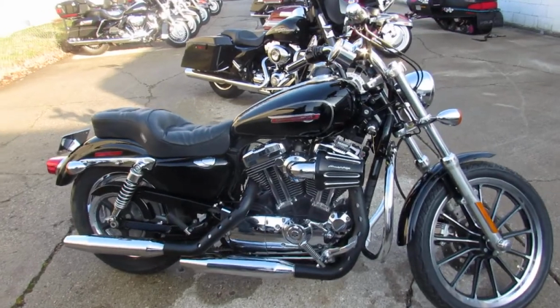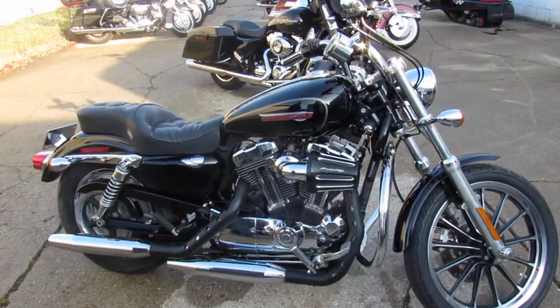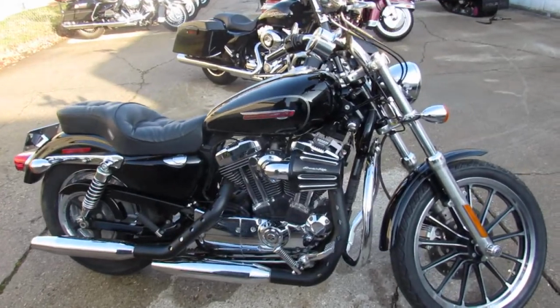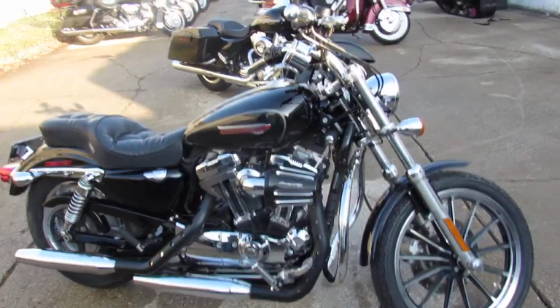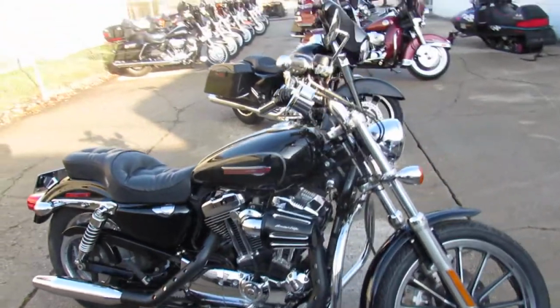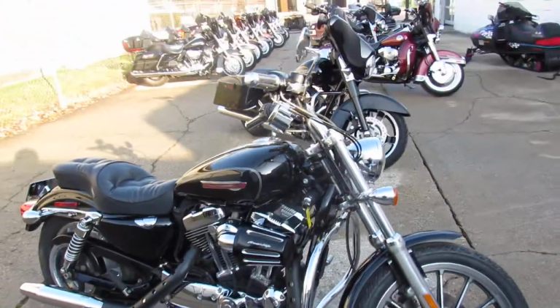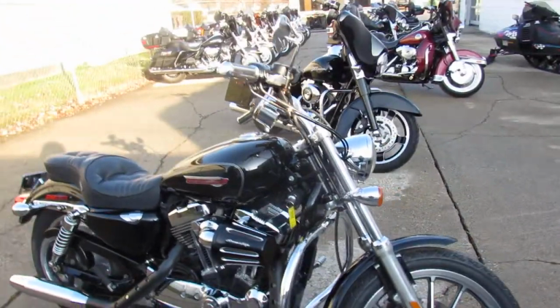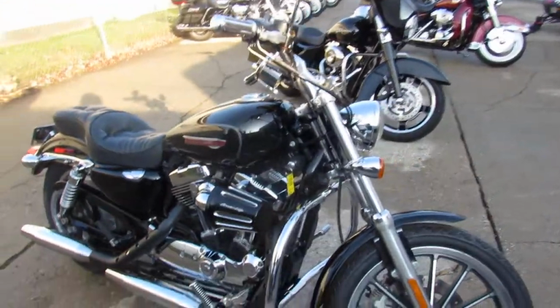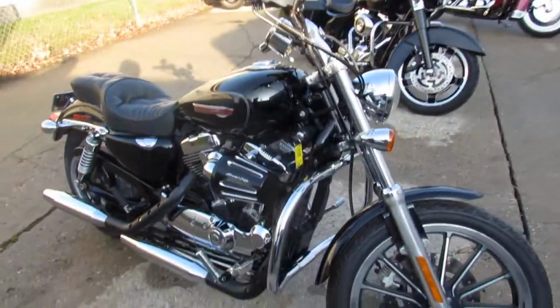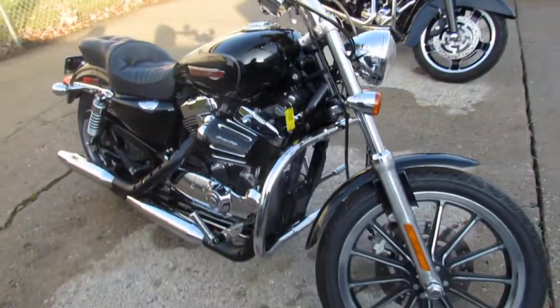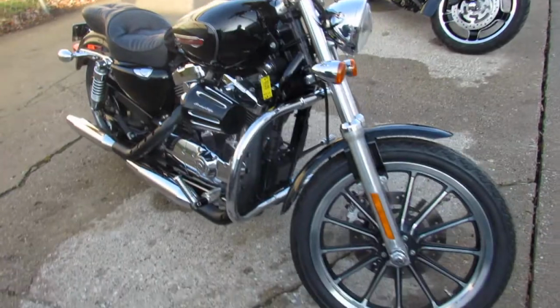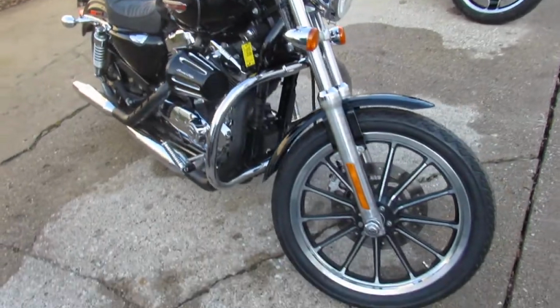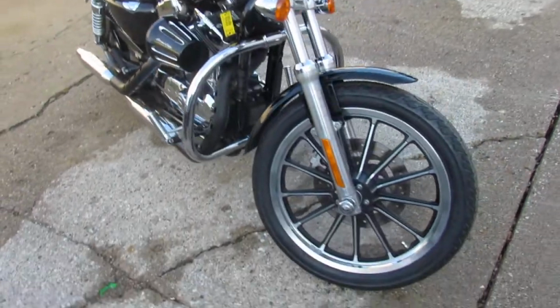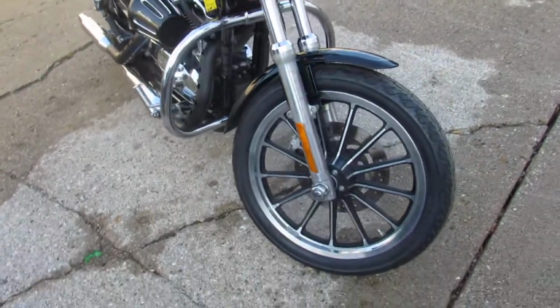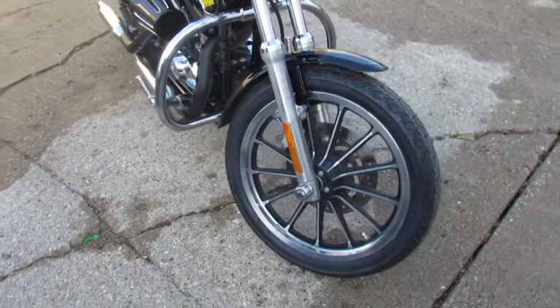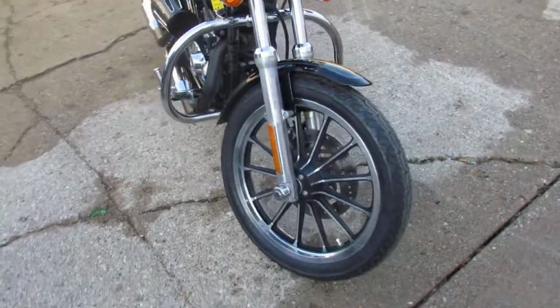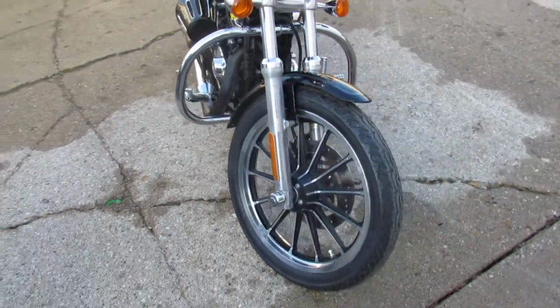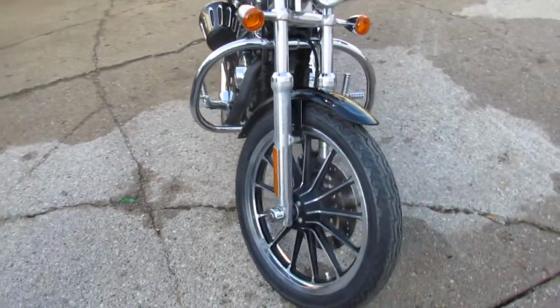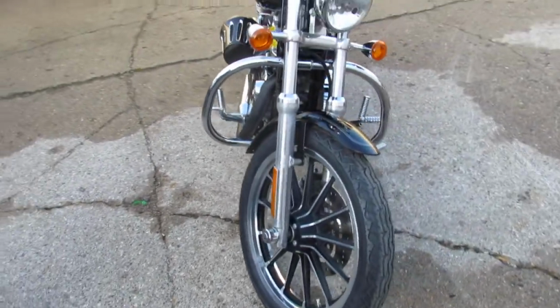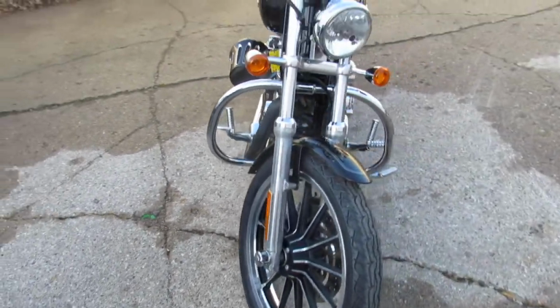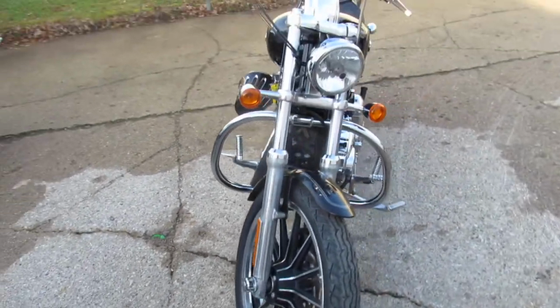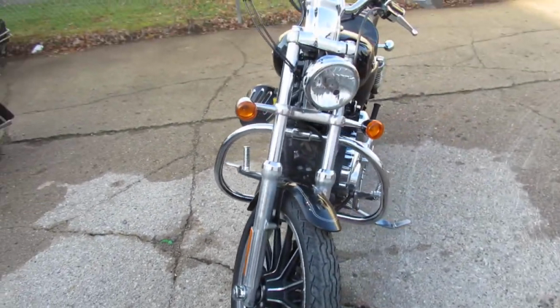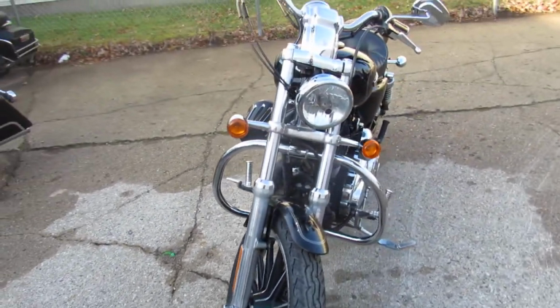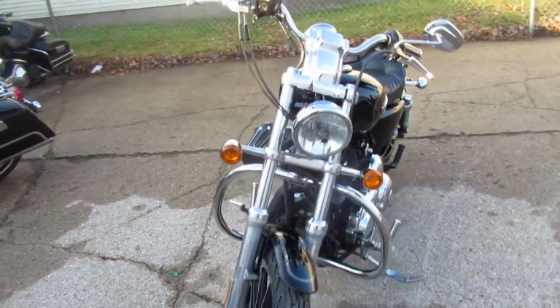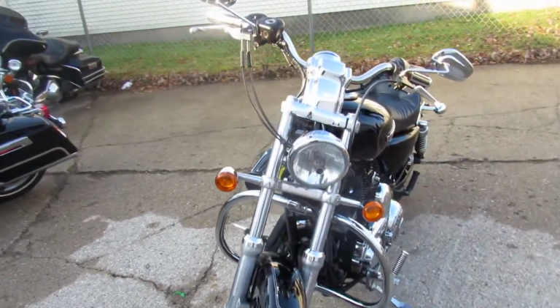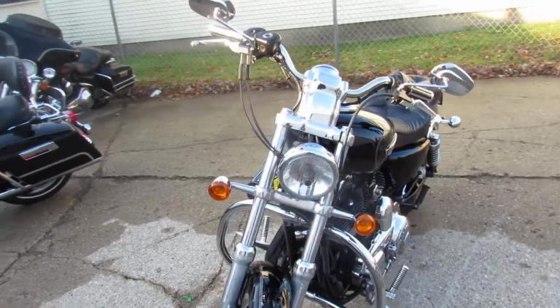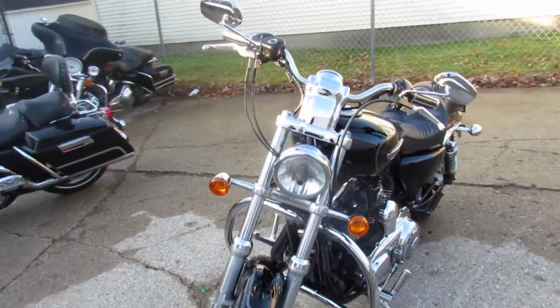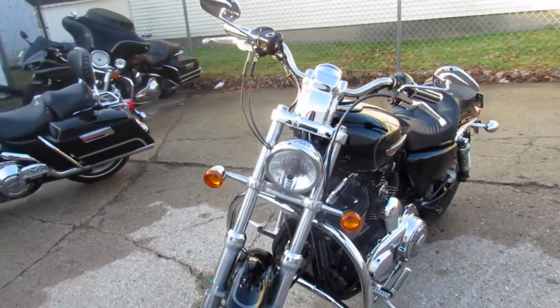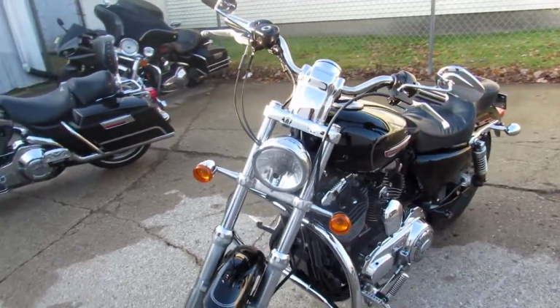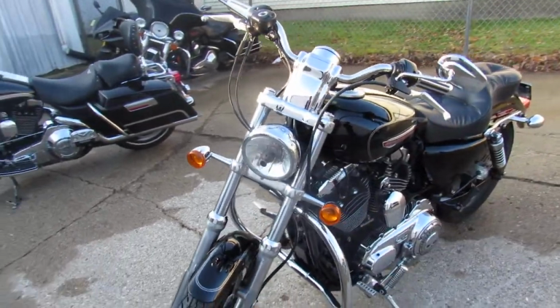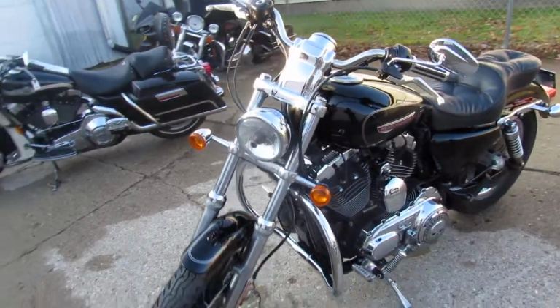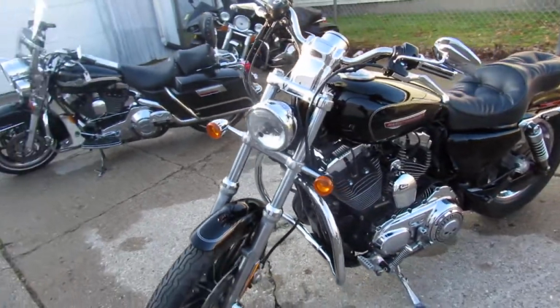Hey guys, ApprovalPowerSports.com here doing some videos on the used Harleys. This one here is a 2009 XL1200C, and it only has 11,911 miles.